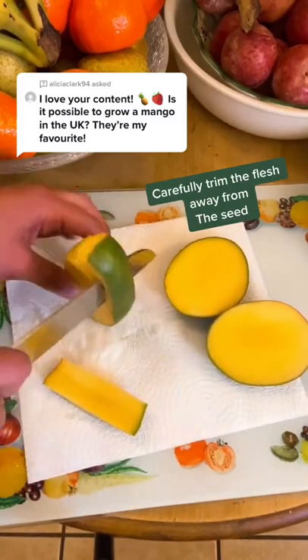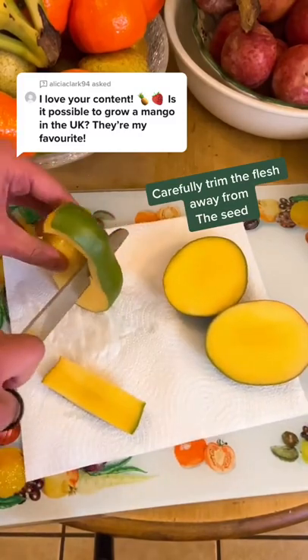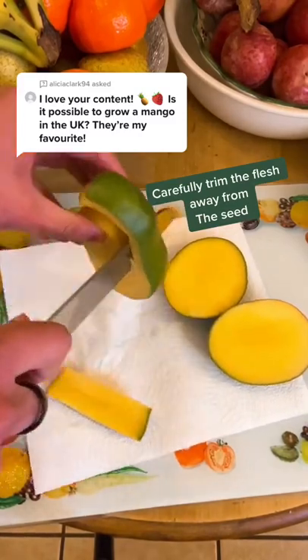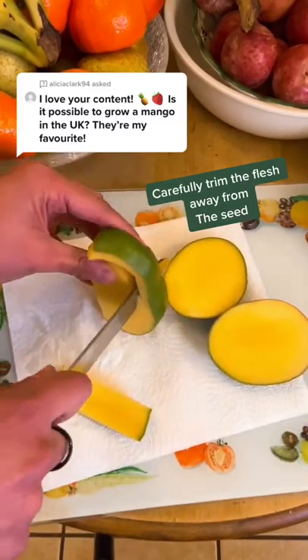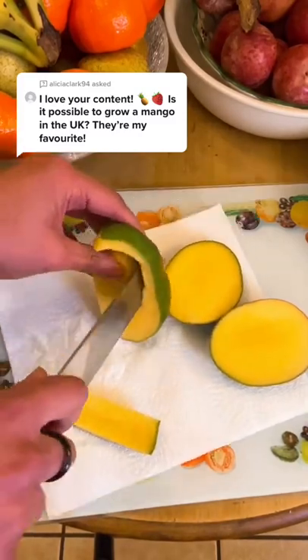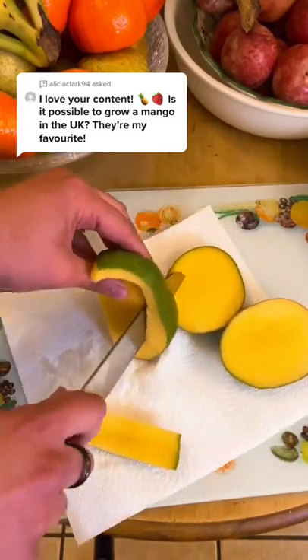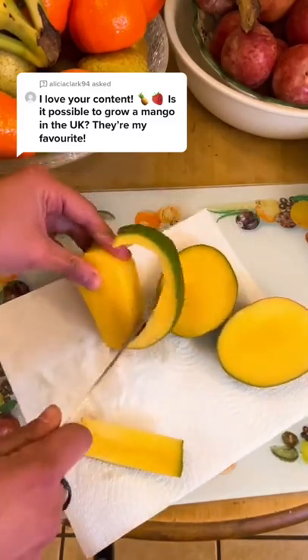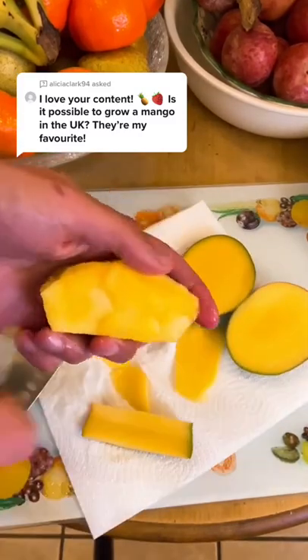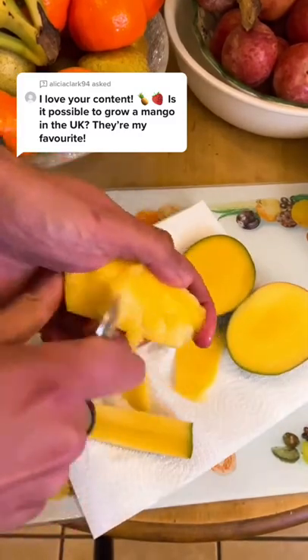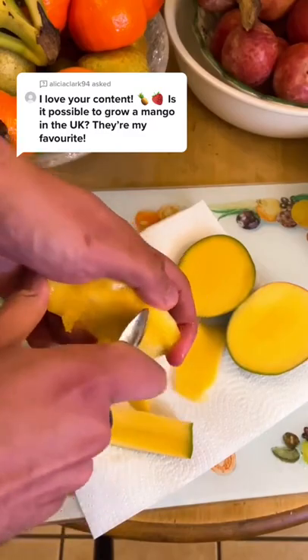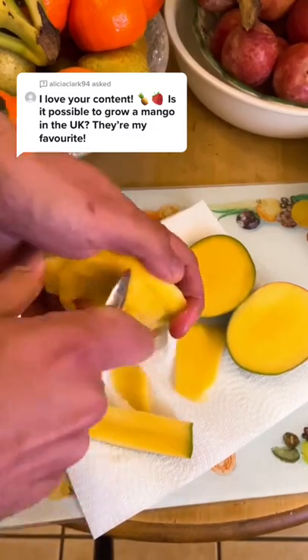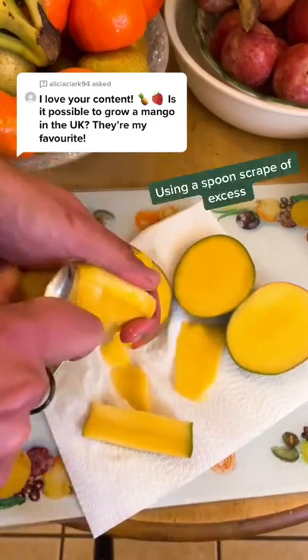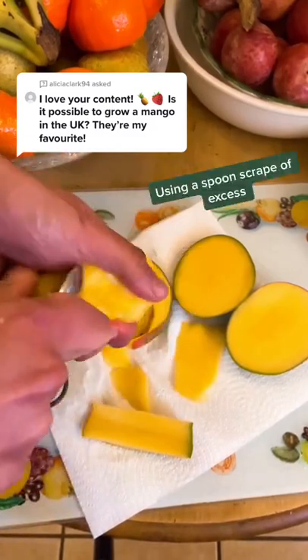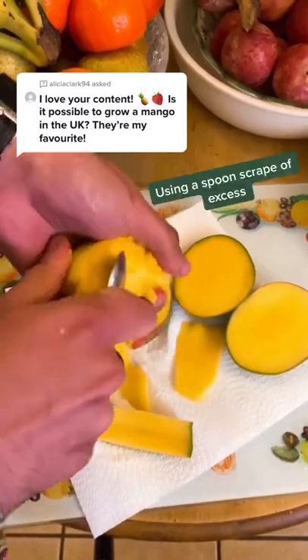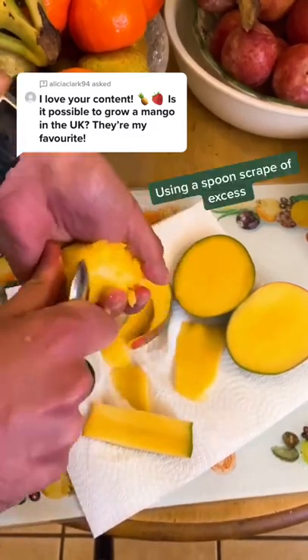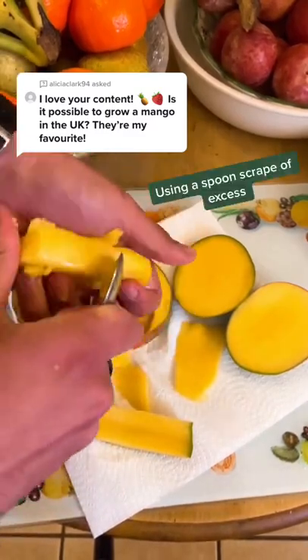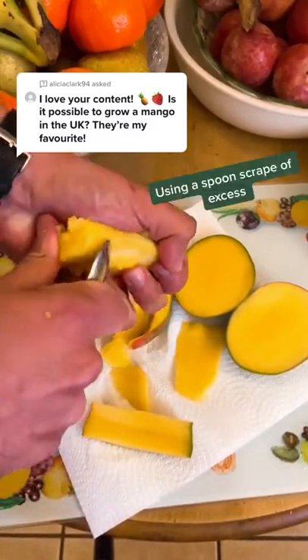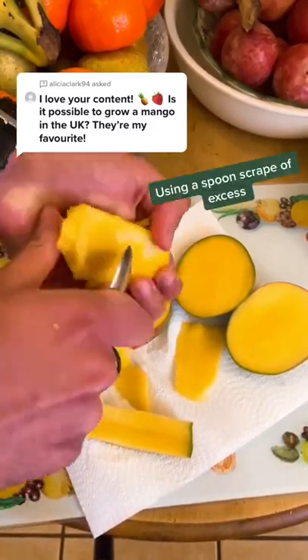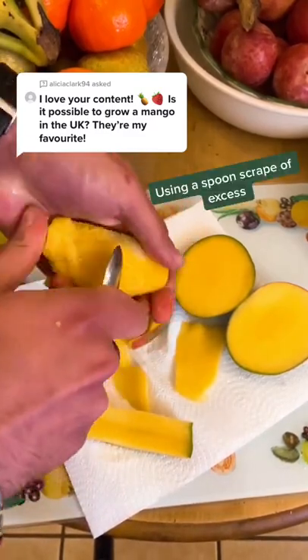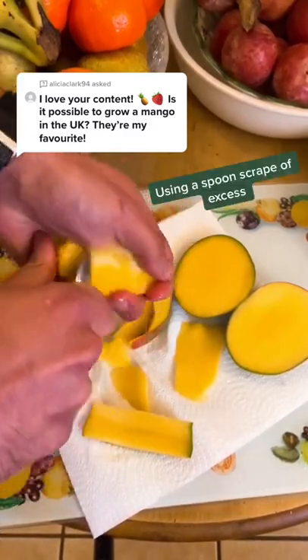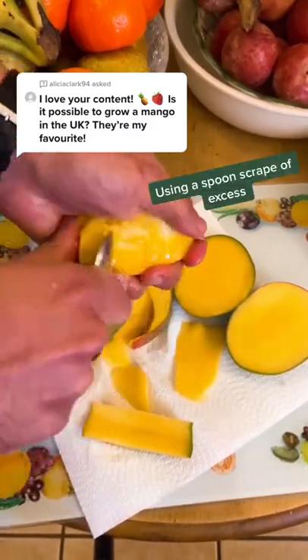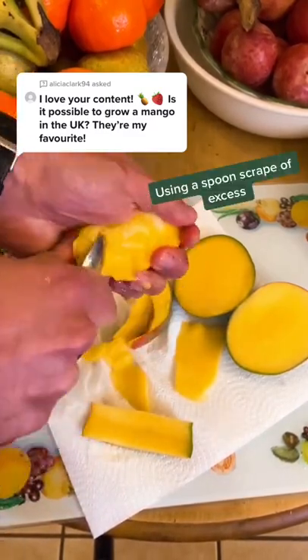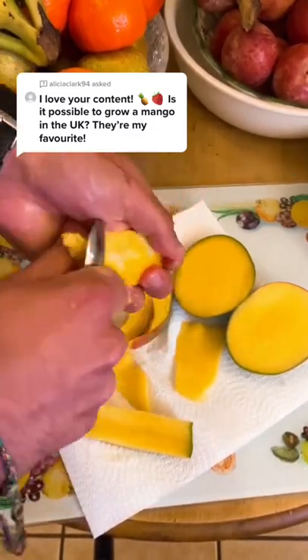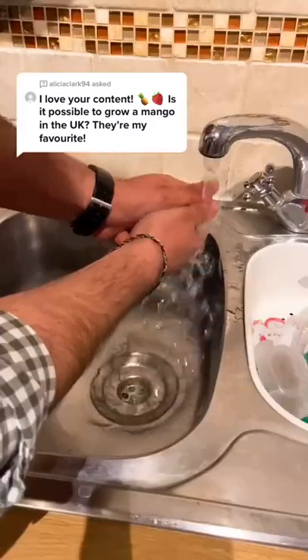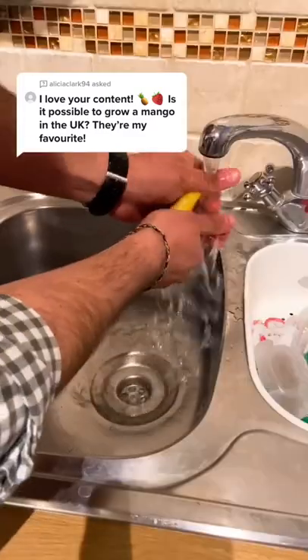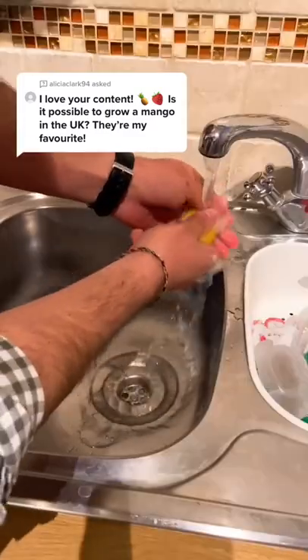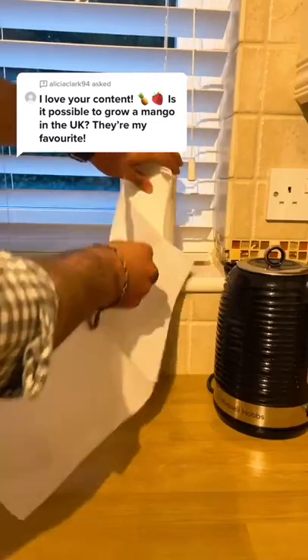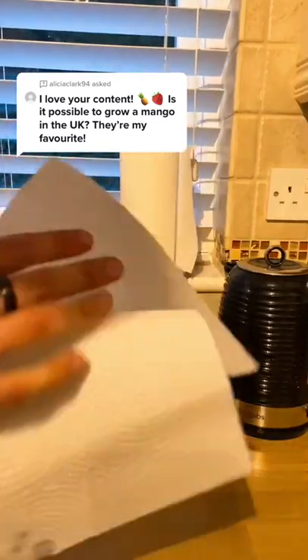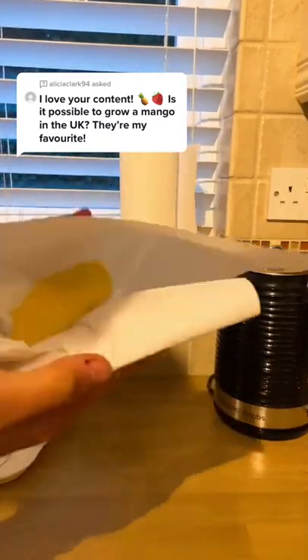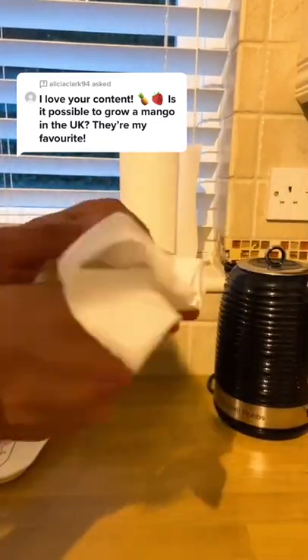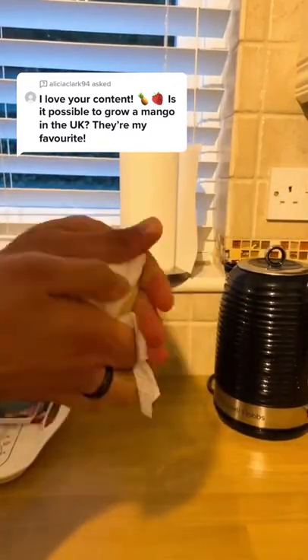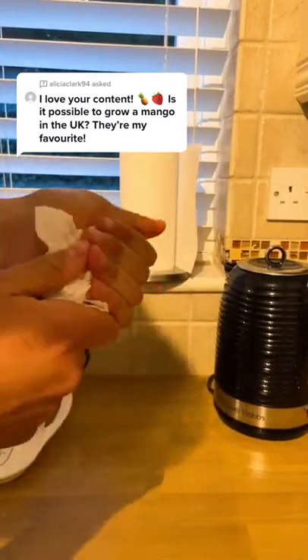Make sure your mango is nice and ripe. Use a spoon to scrape off any excess from the shell, then give it a wash and a good dry.